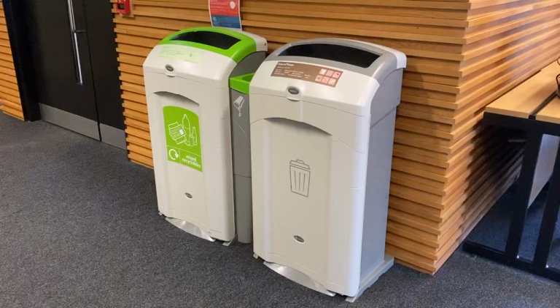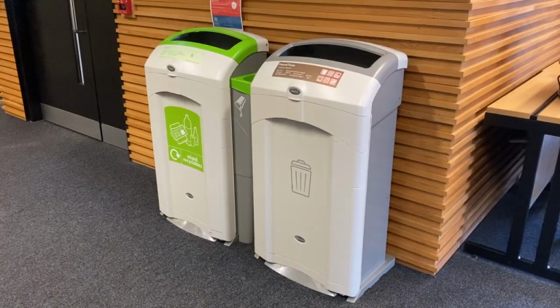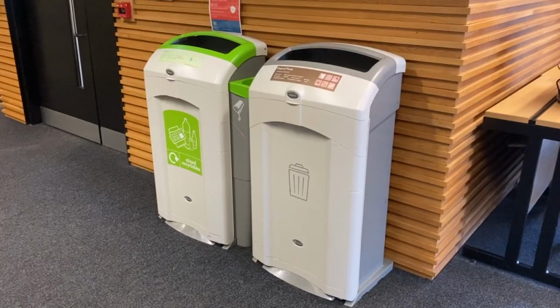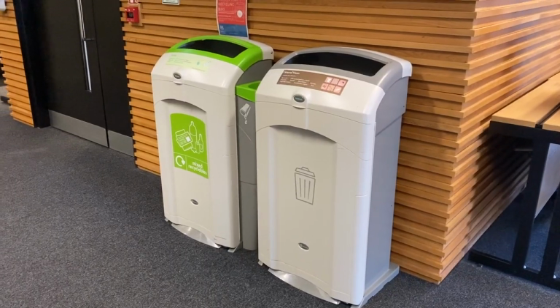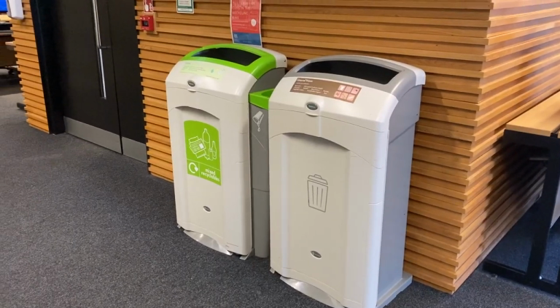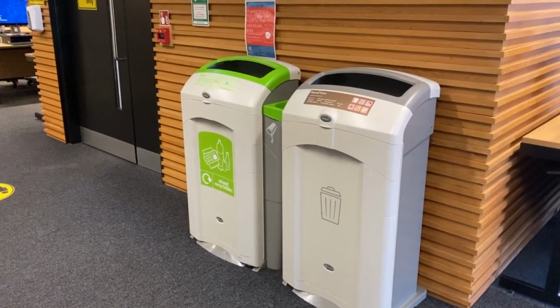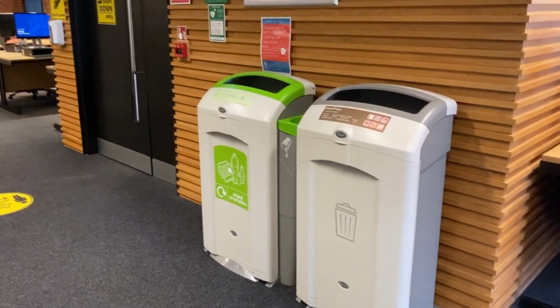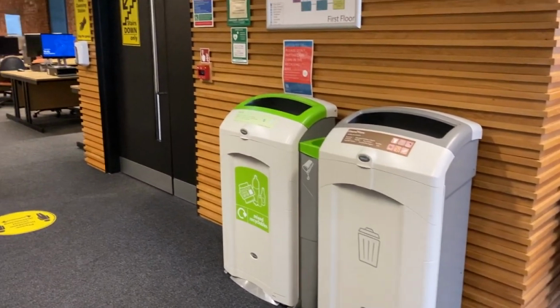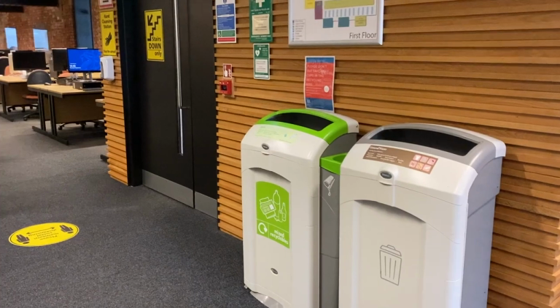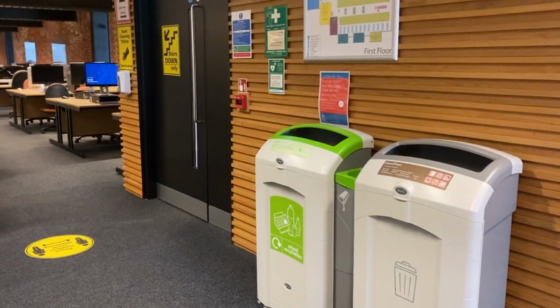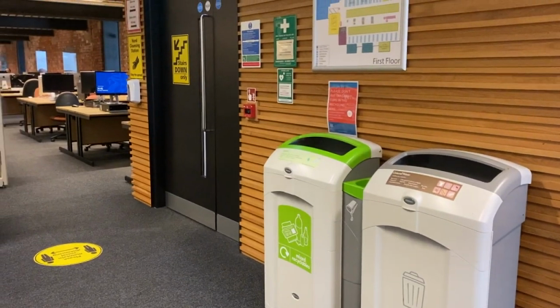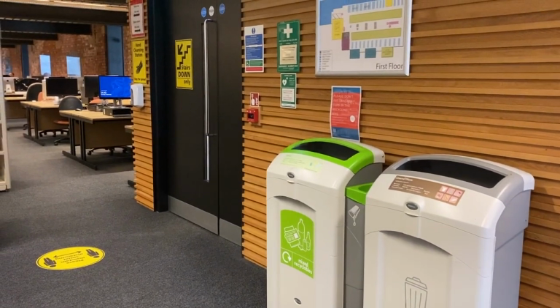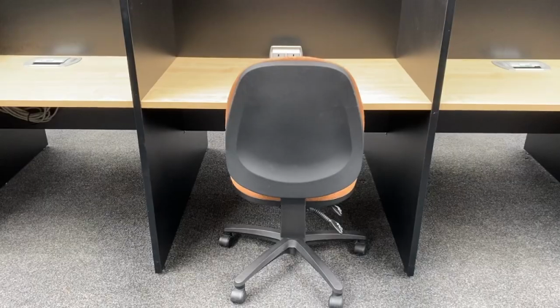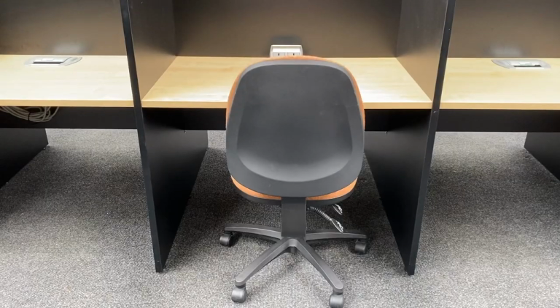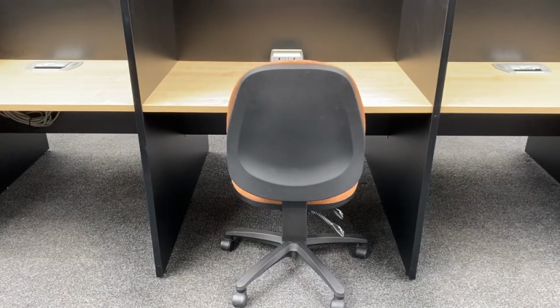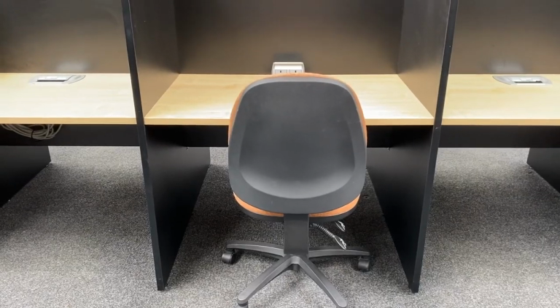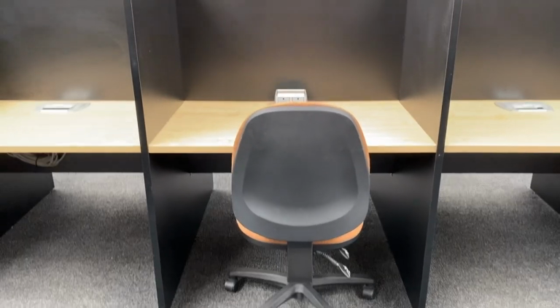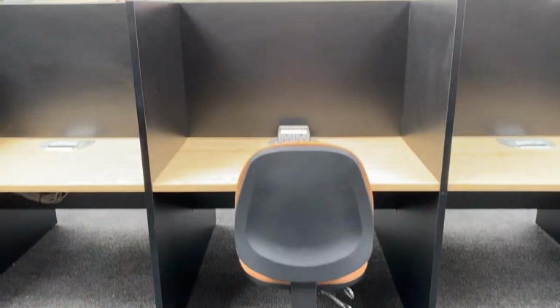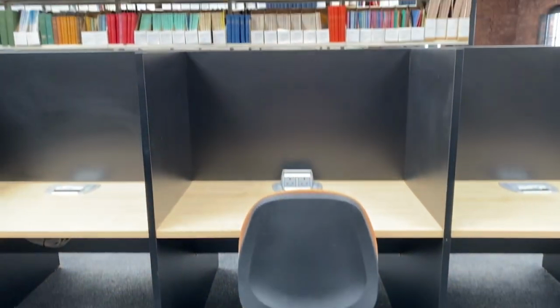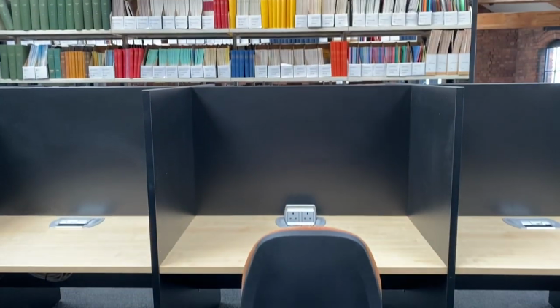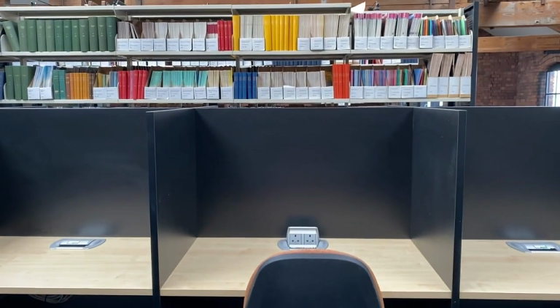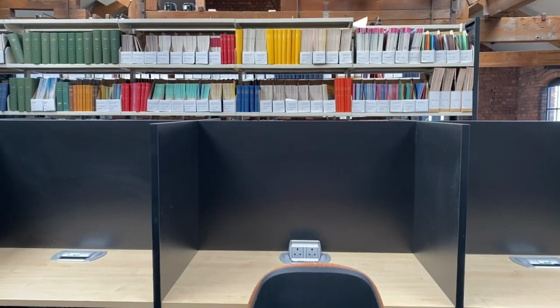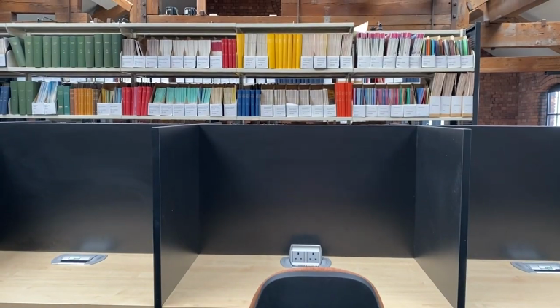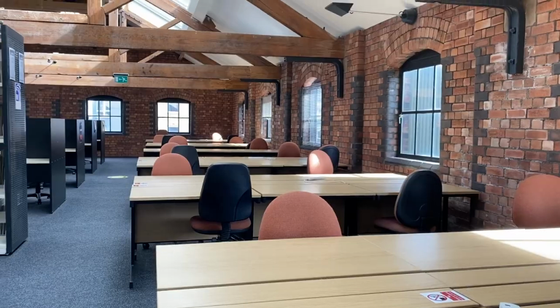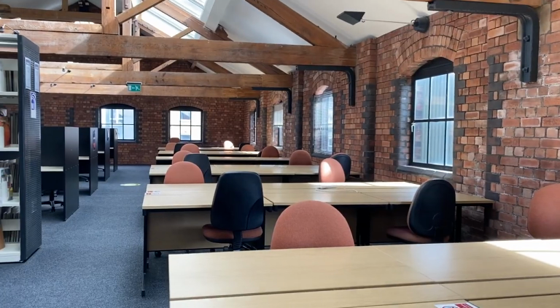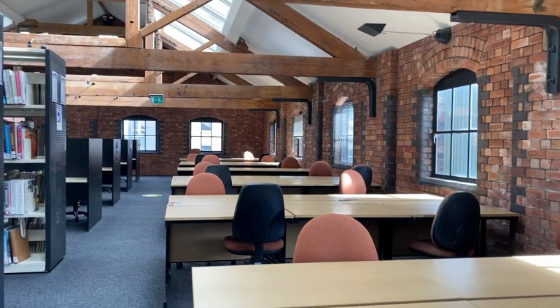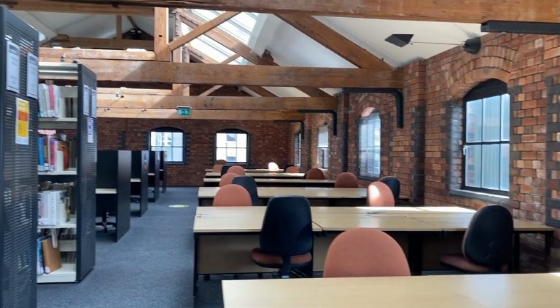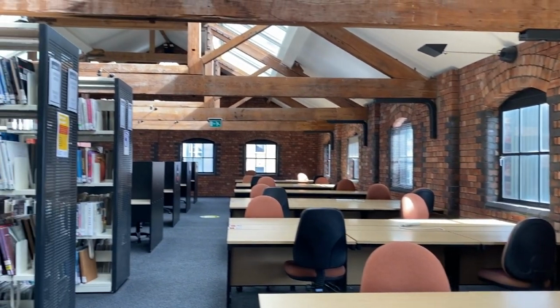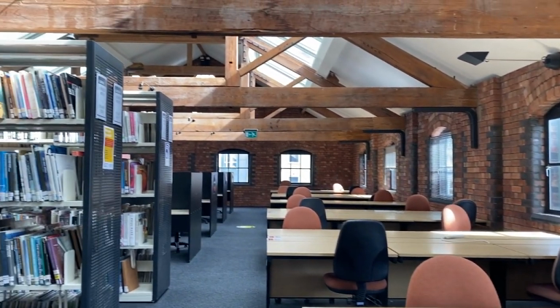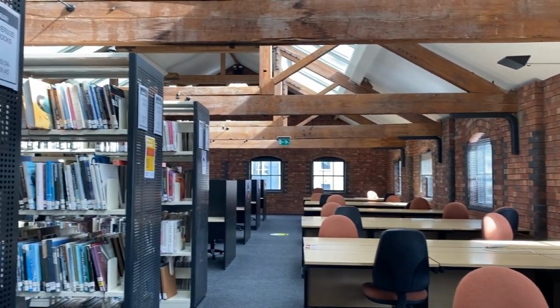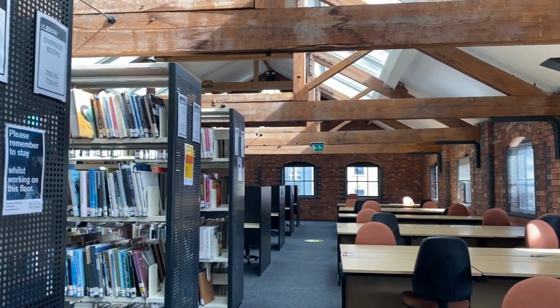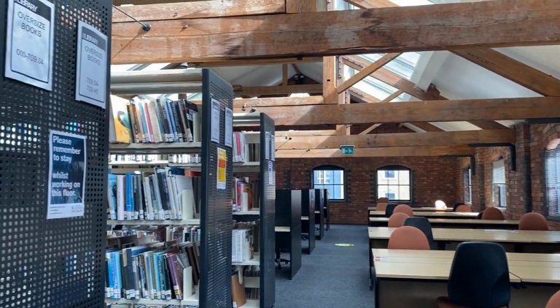There are rubbish and recycling points at the entrance and exit of every floor. On the third floor you'll find our study corrals, which are small booths that you can work in. Each one of these has its own power socket so you can bring your own laptop.